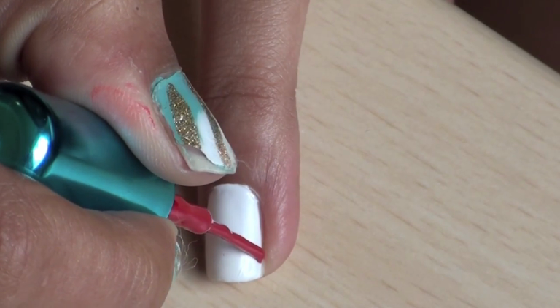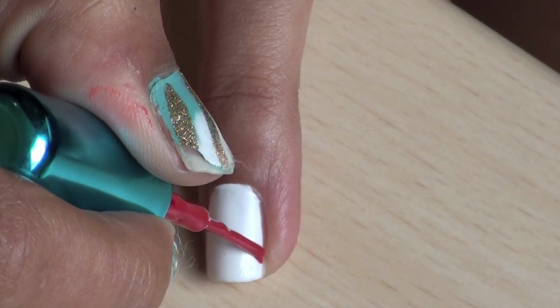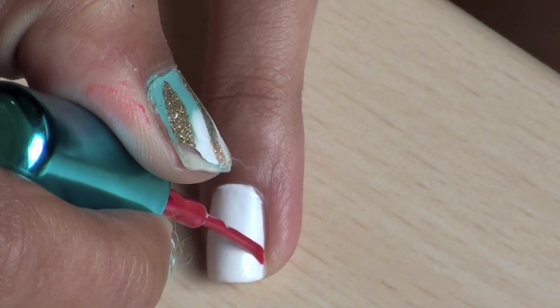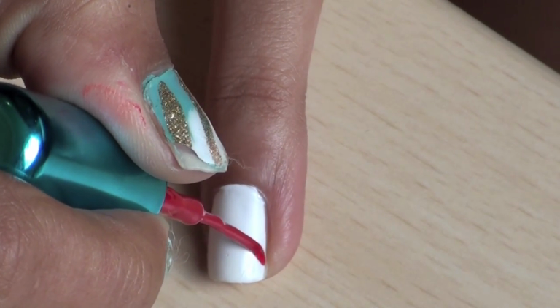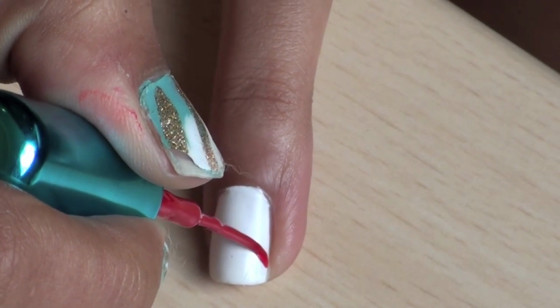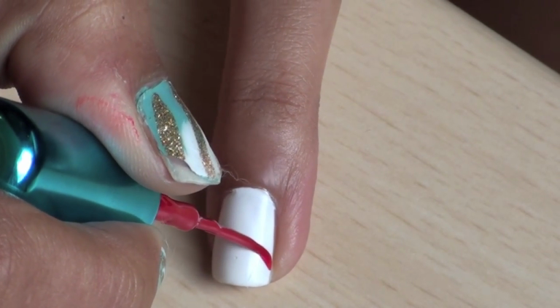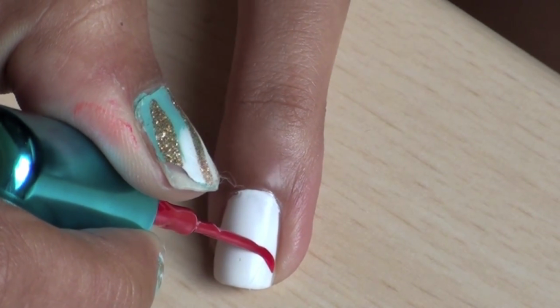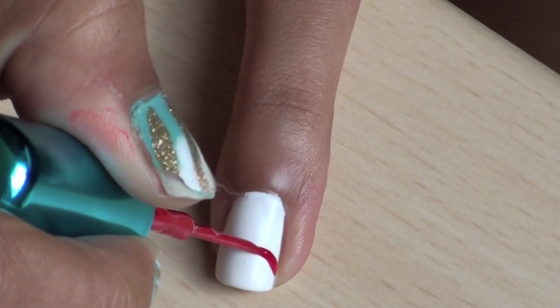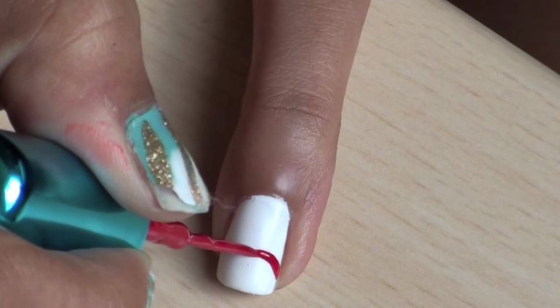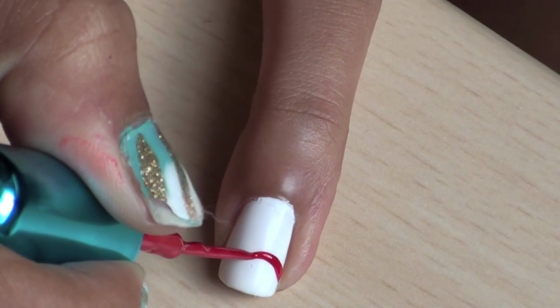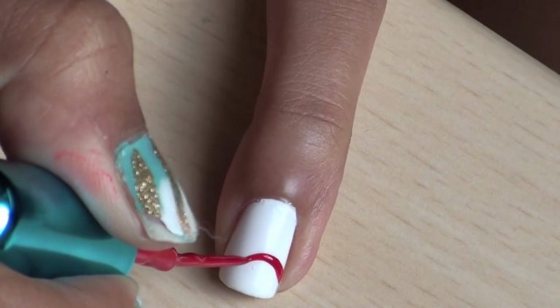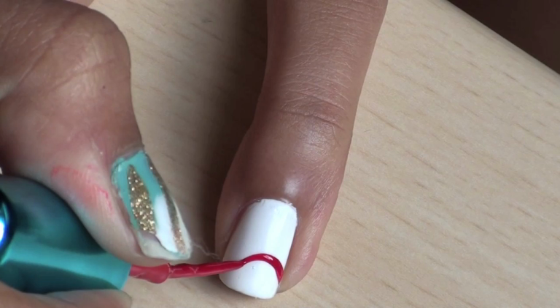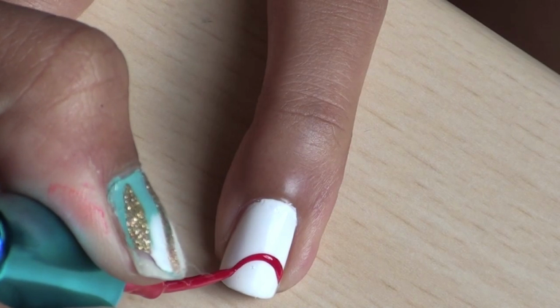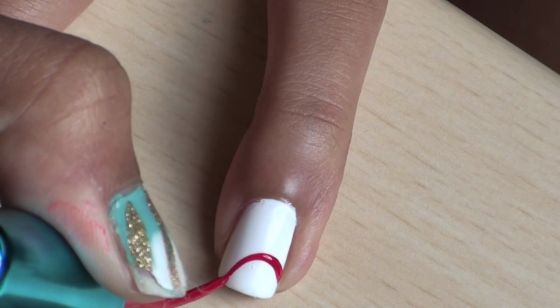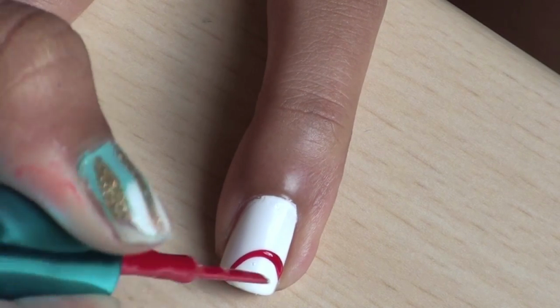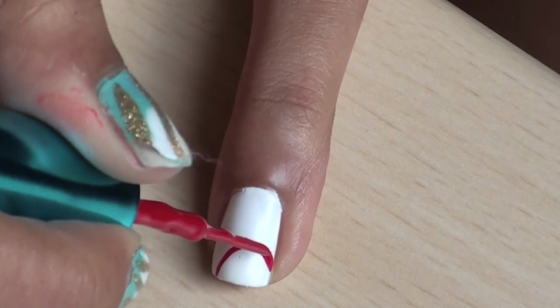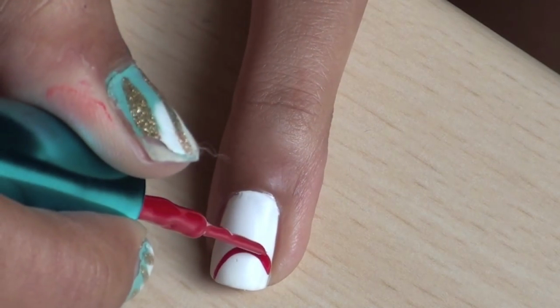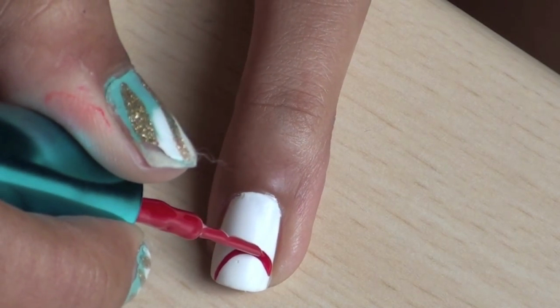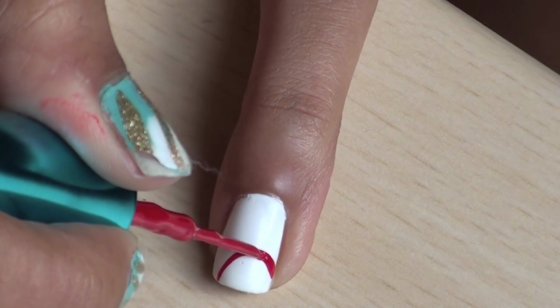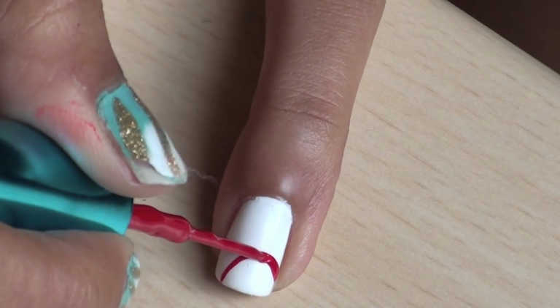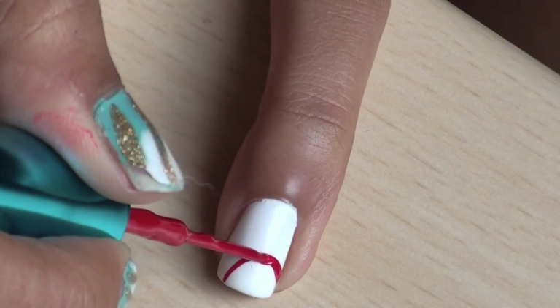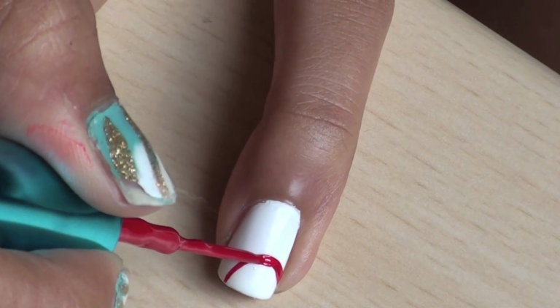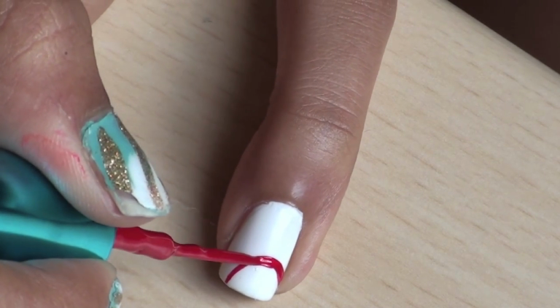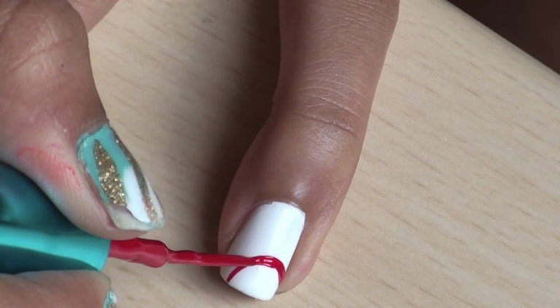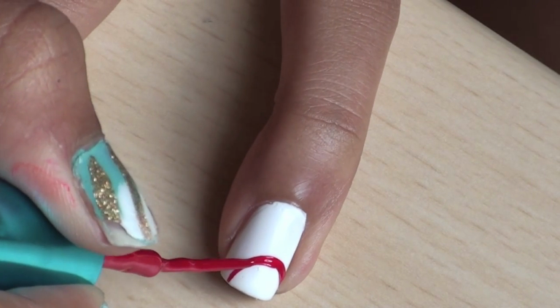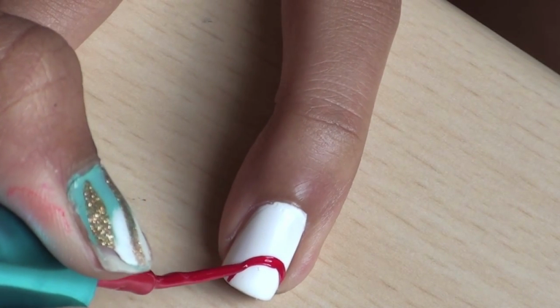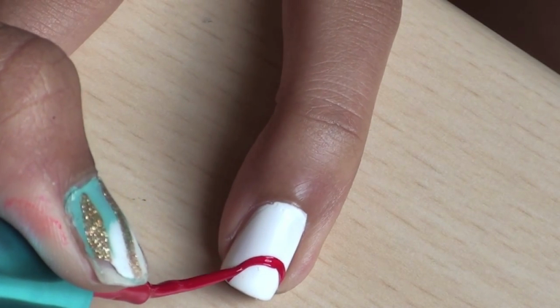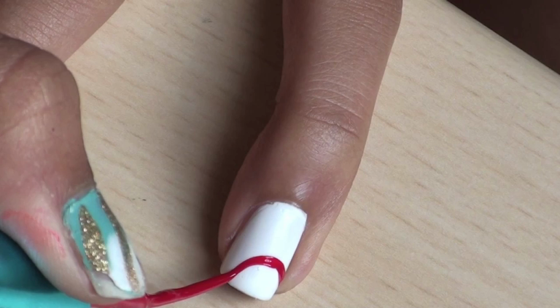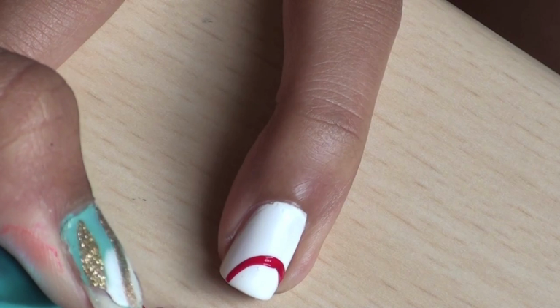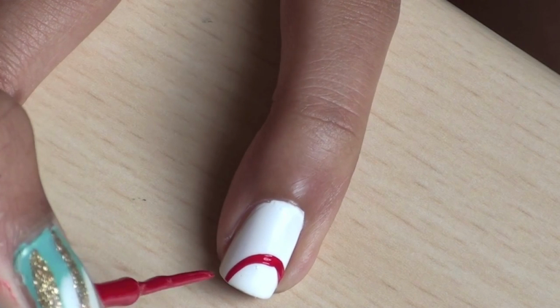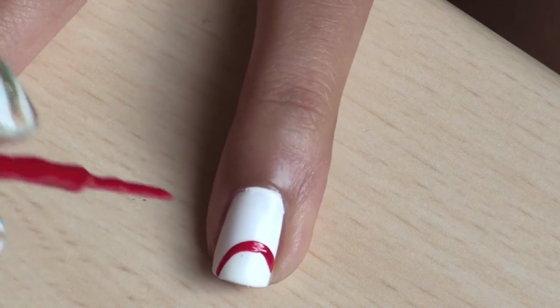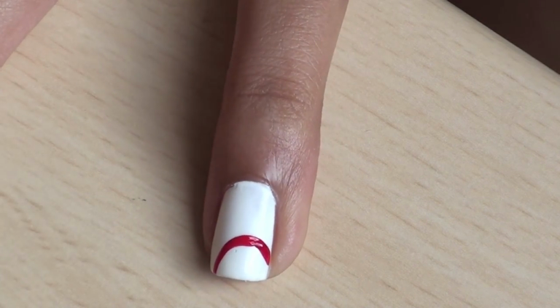use a striper to create partial rings on the bottom part of your nails. I'm starting off with red first, but you can use any of the colors found on the rings. This includes red, blue, green, yellow, and black.